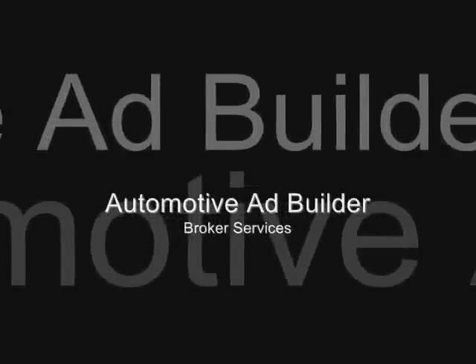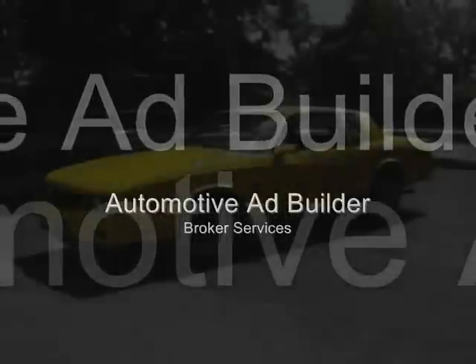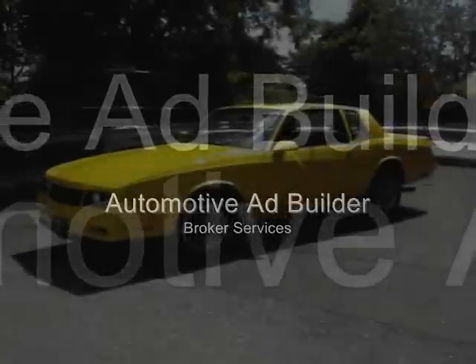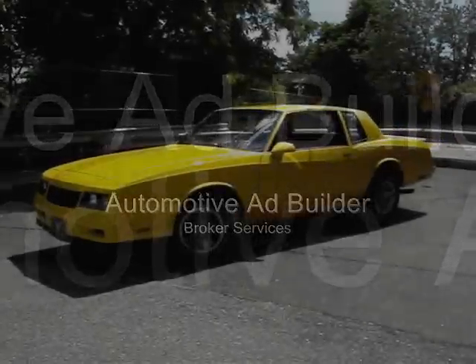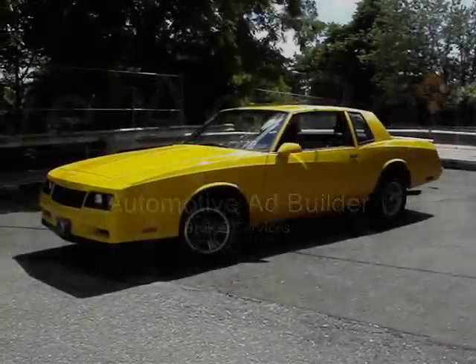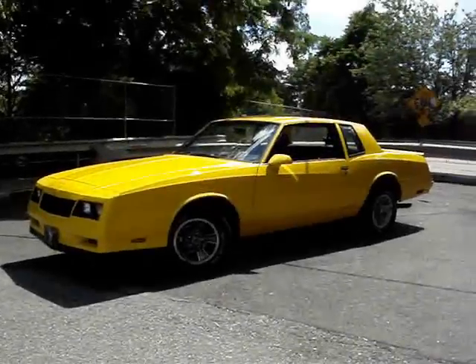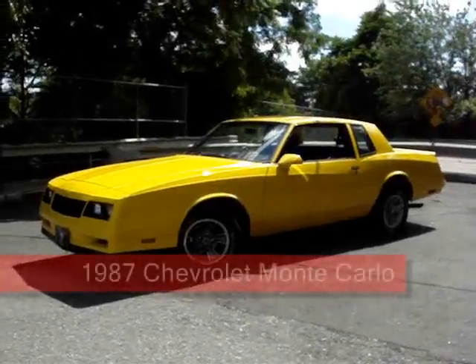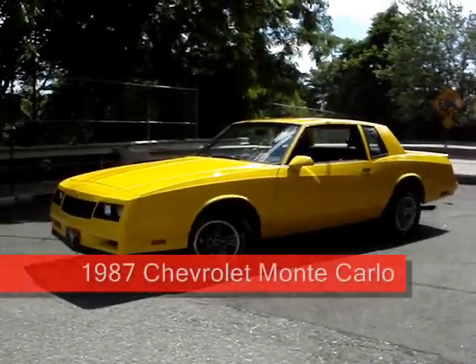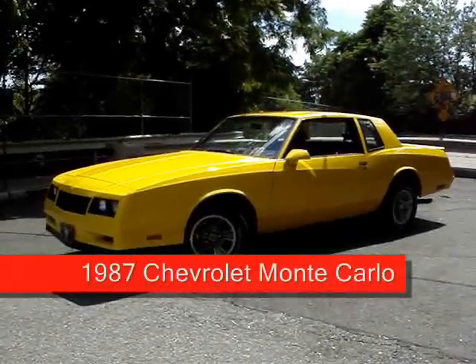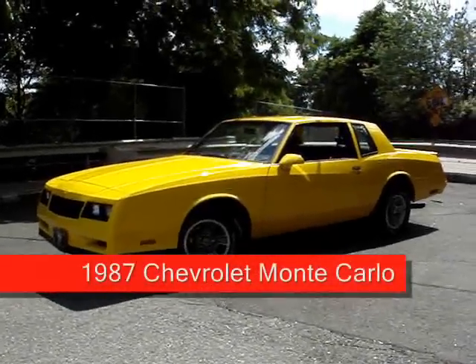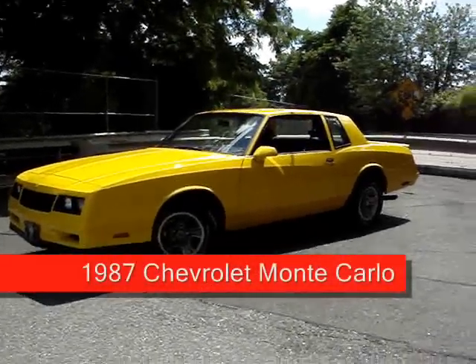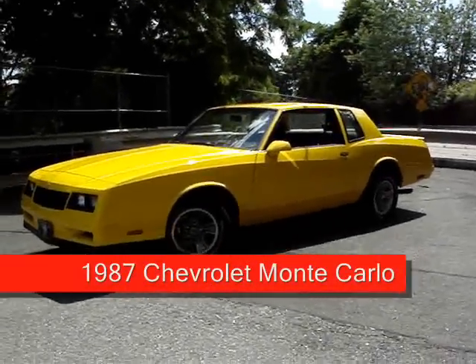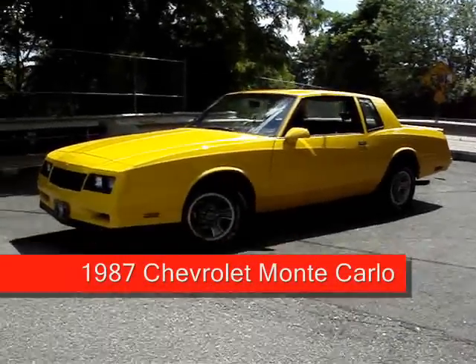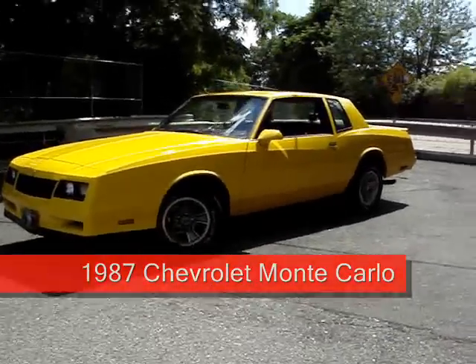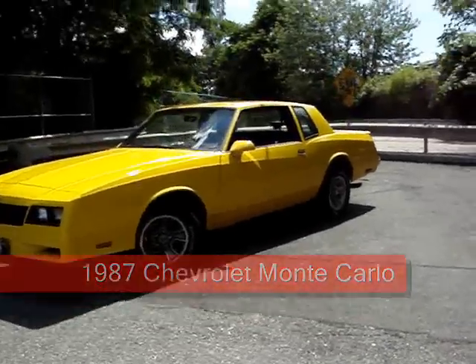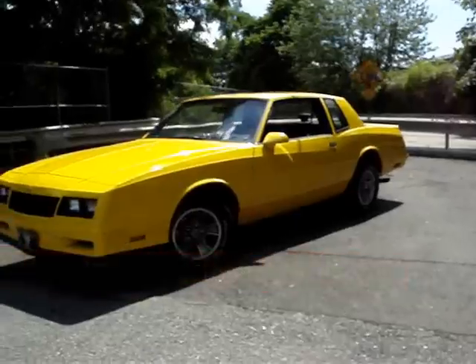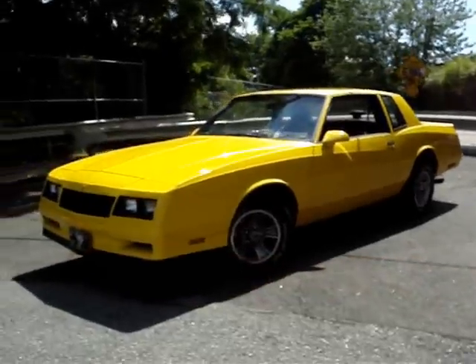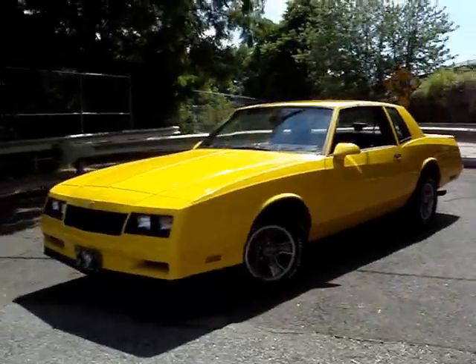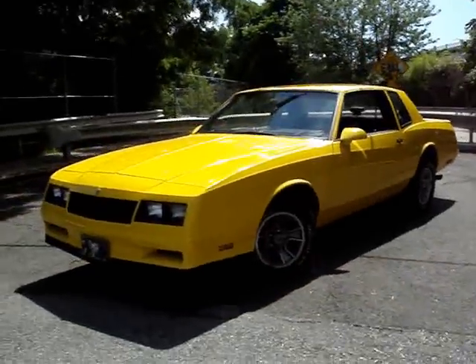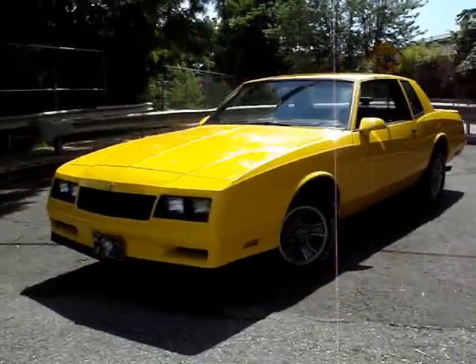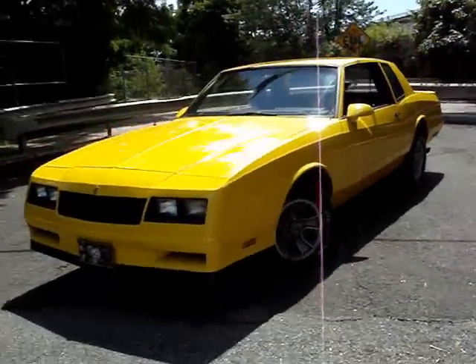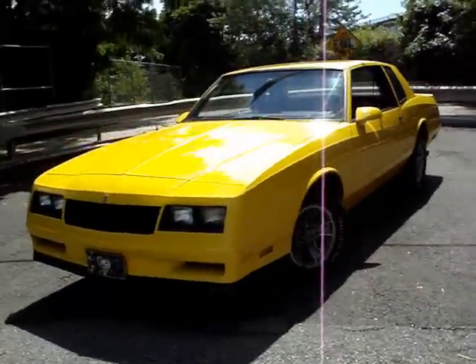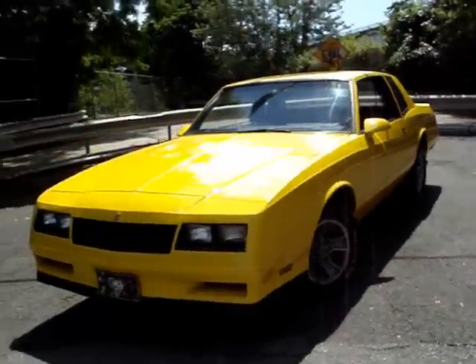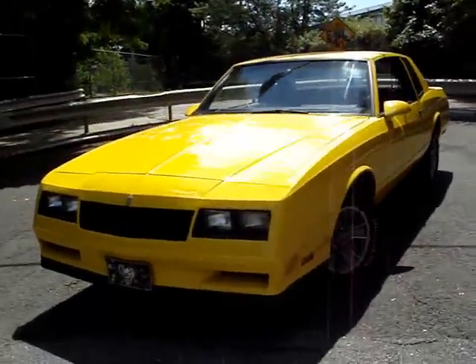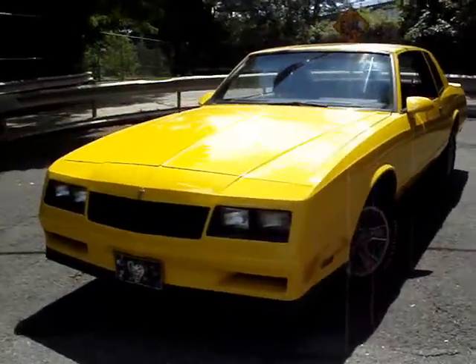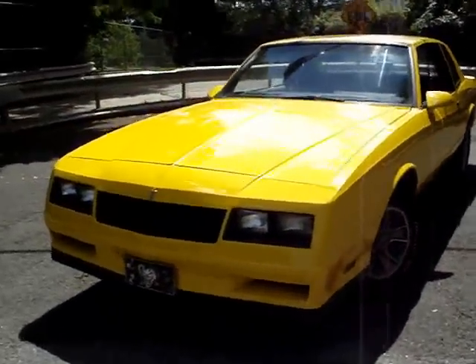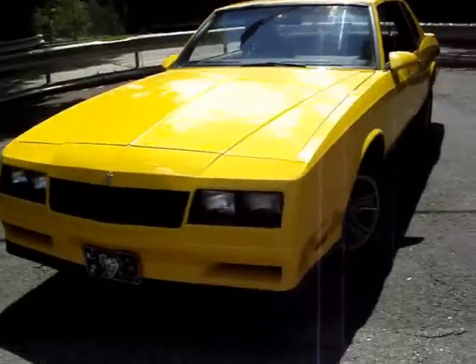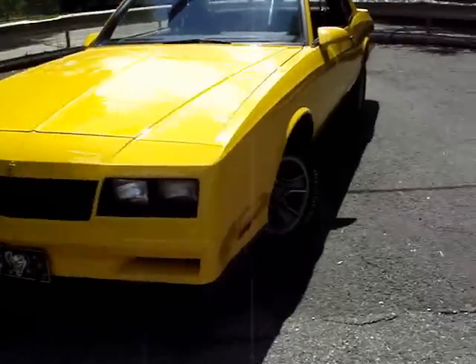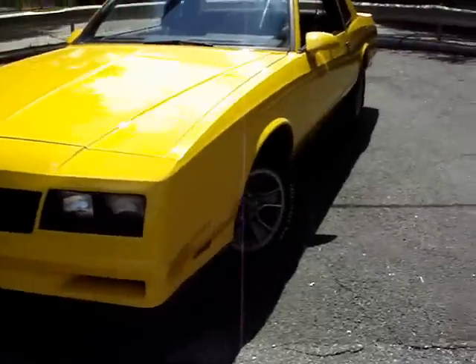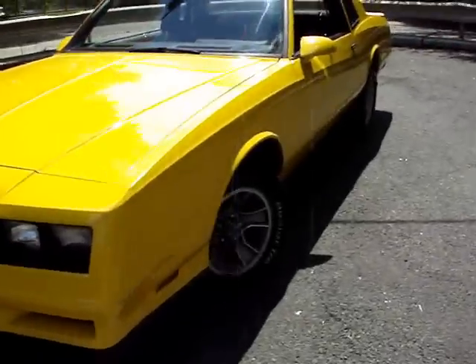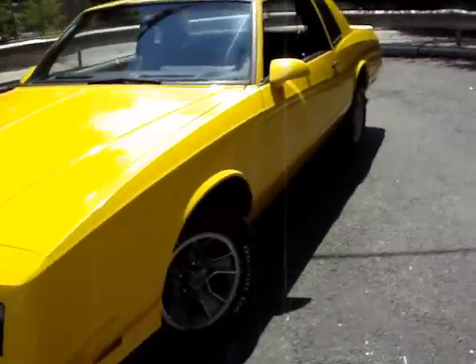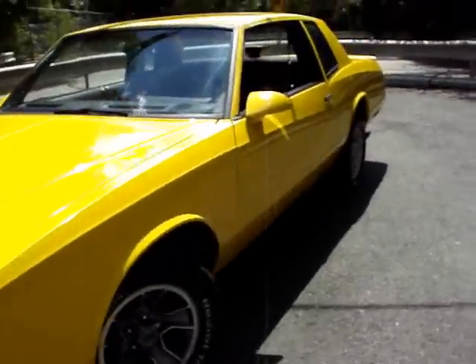Go to MotiveAdBuilder.com. I always get these weird ones — here's the Yellow Submarine, a 1987 Monte Carlo. This one's in good shape and it gets a lot of looks.